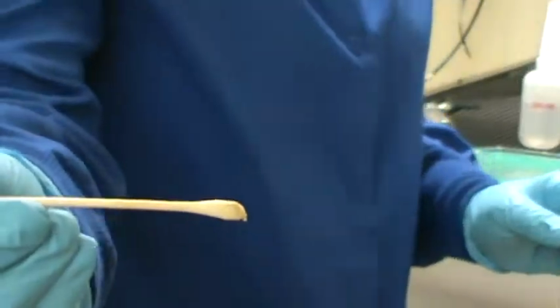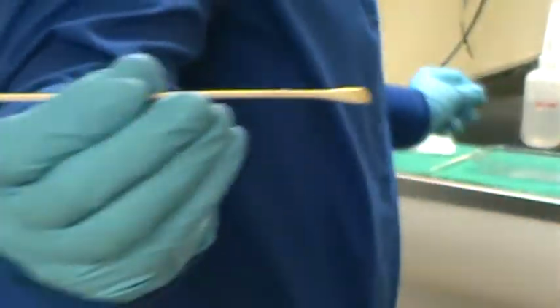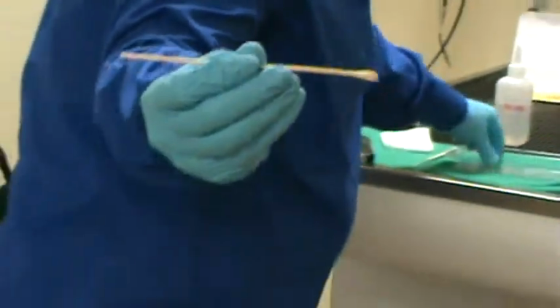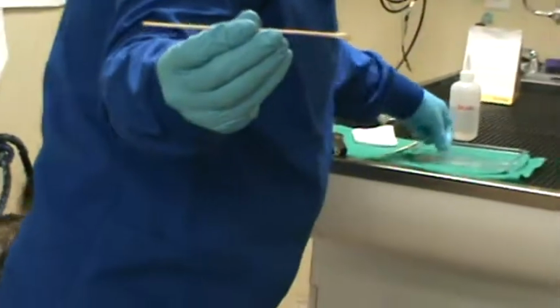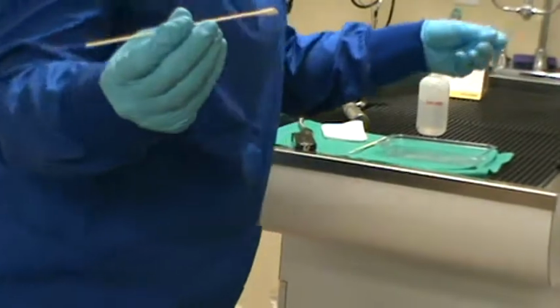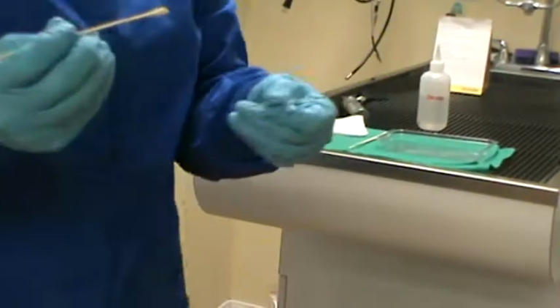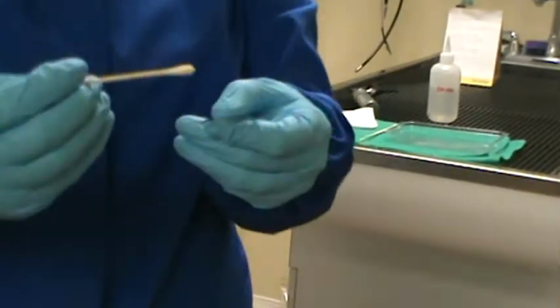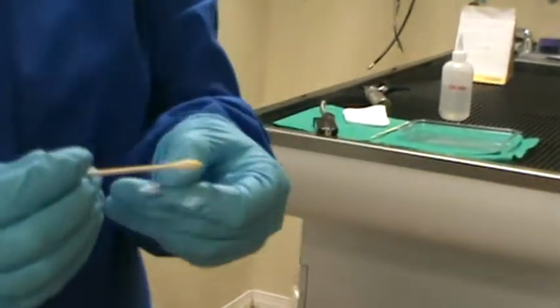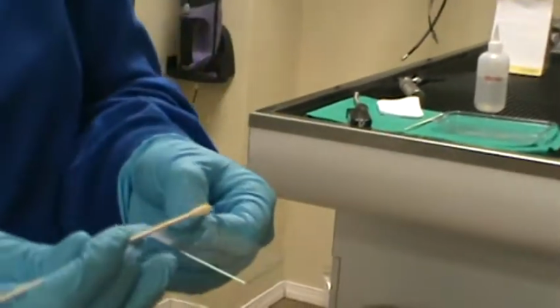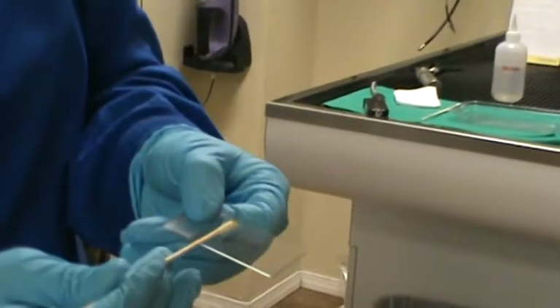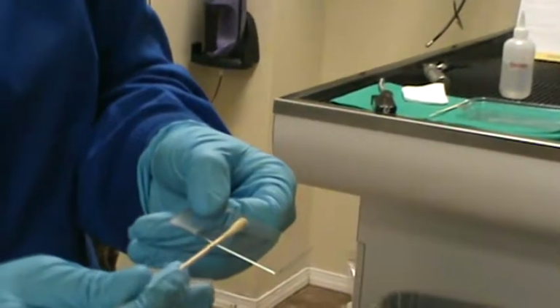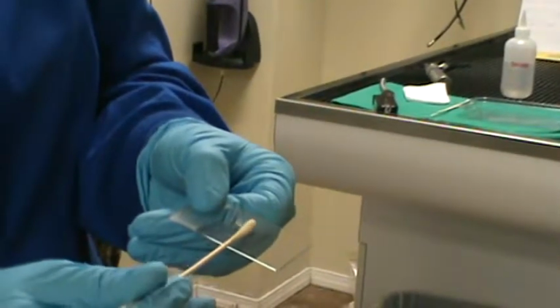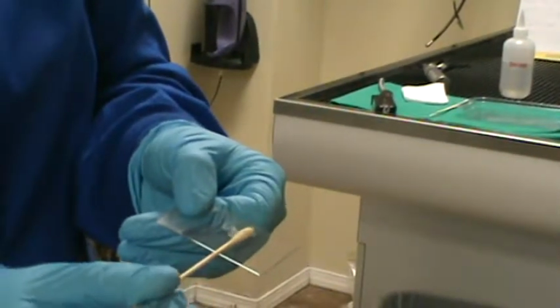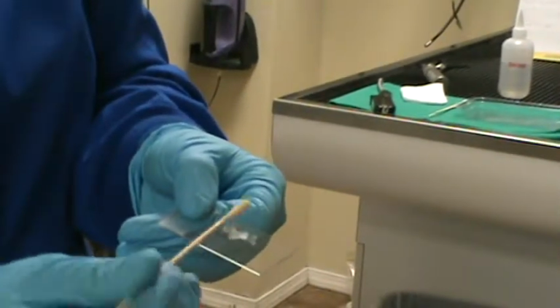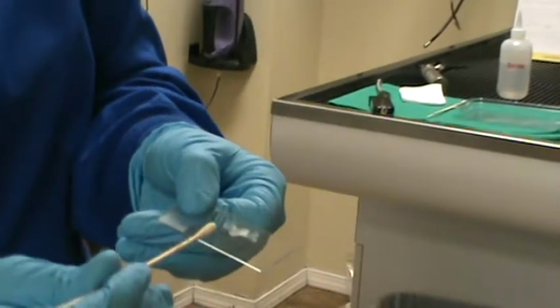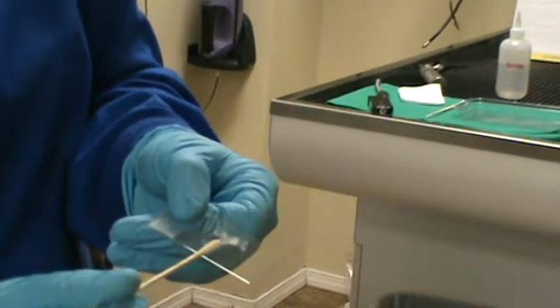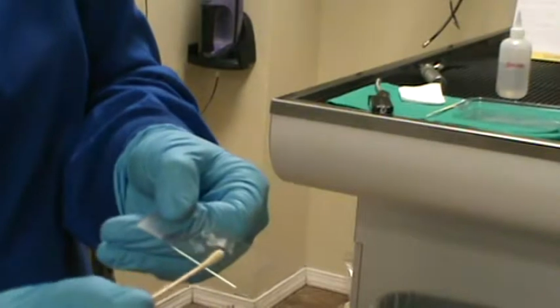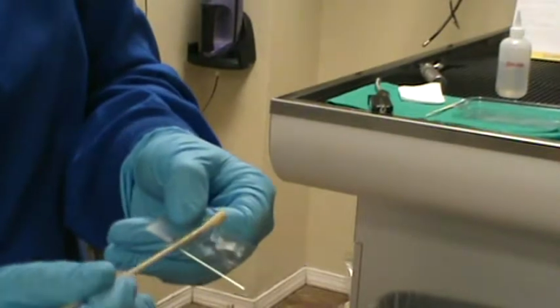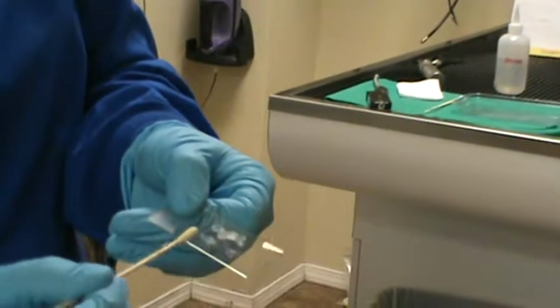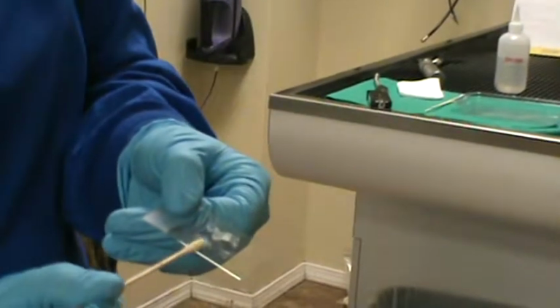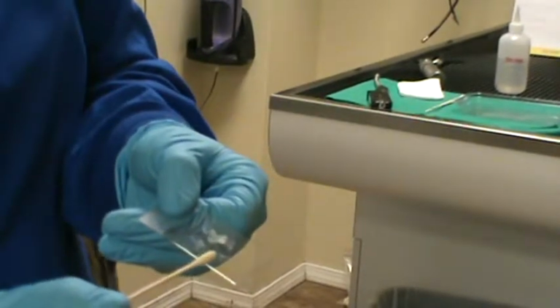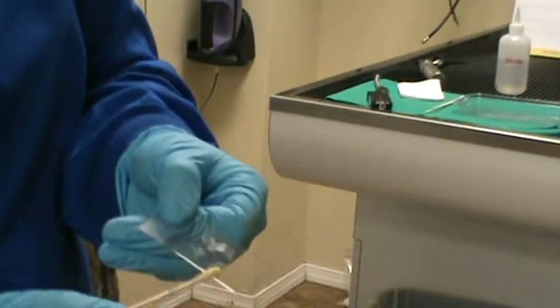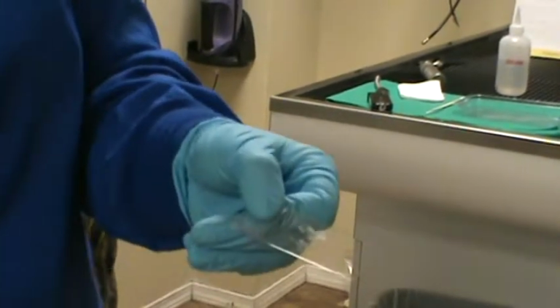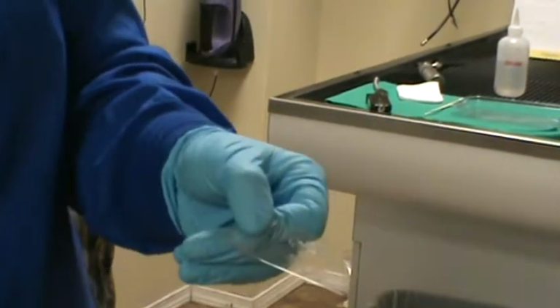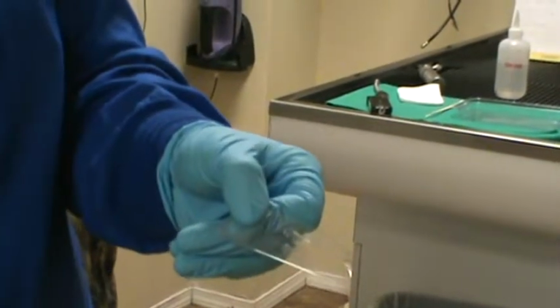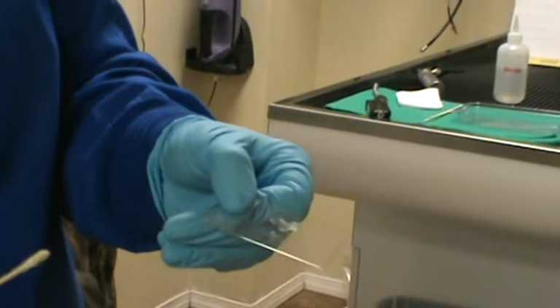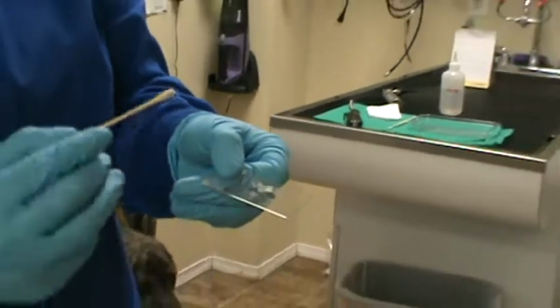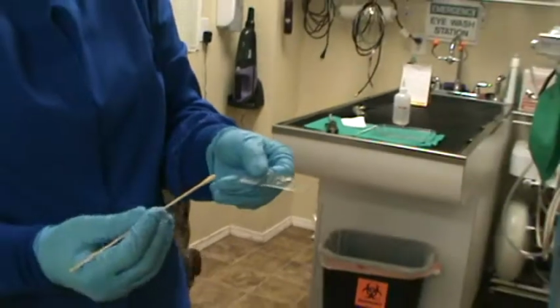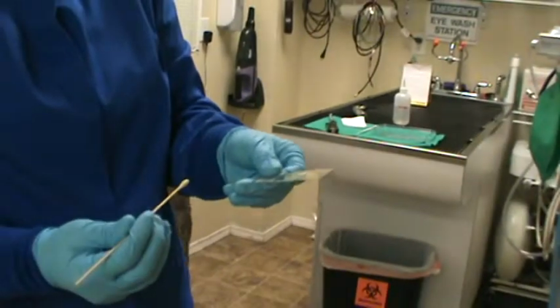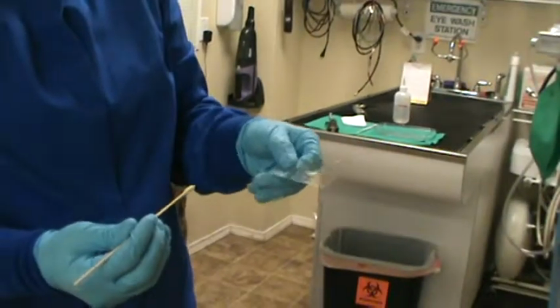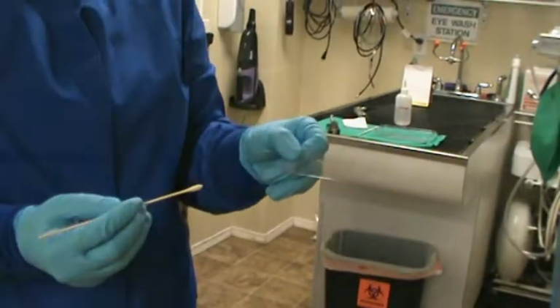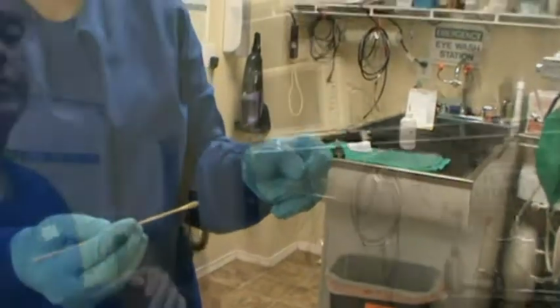We're going to show rolling the sample onto a slide — just single strokes, rolling it back and forth. And then we will be back to stain this and look at it microscopically.